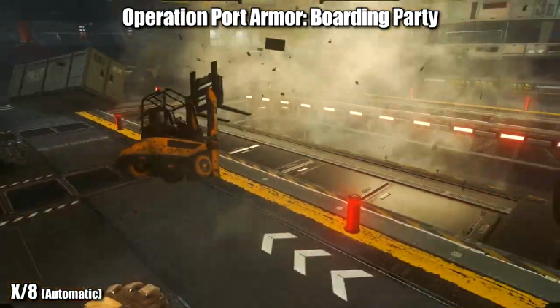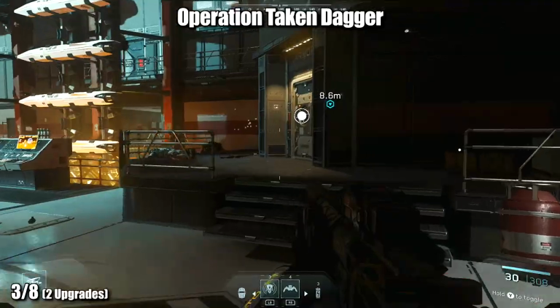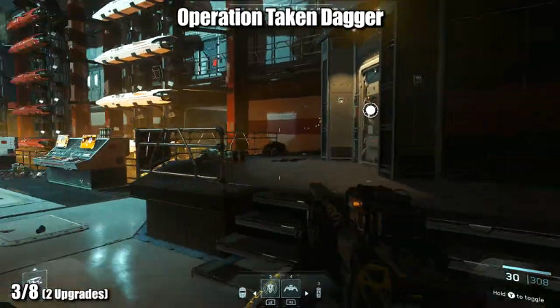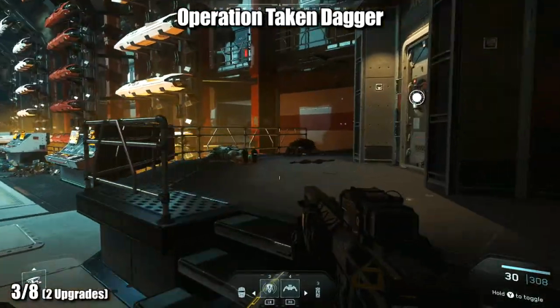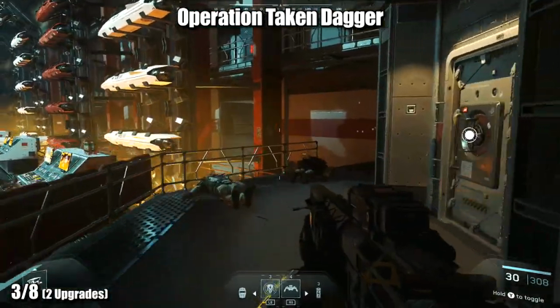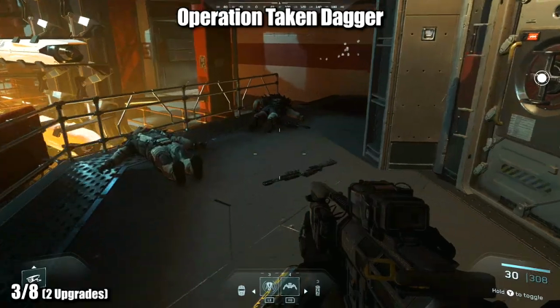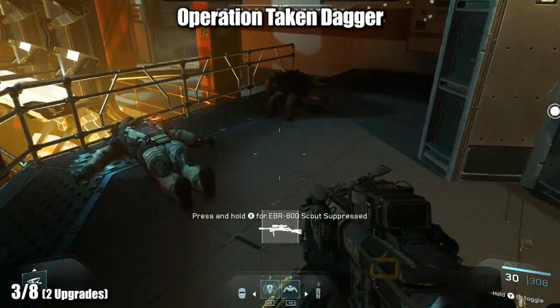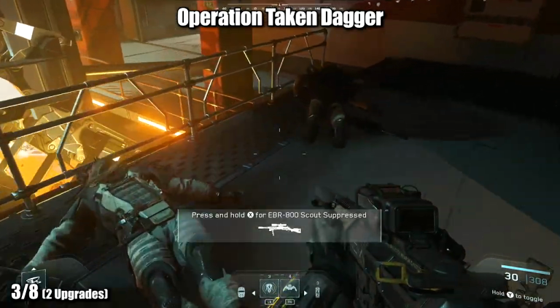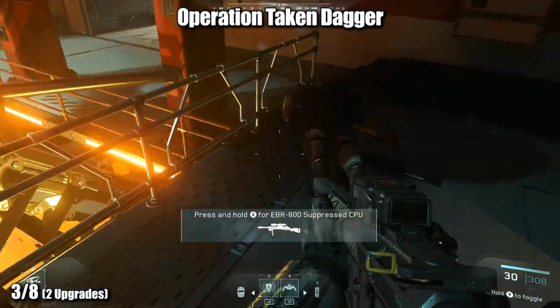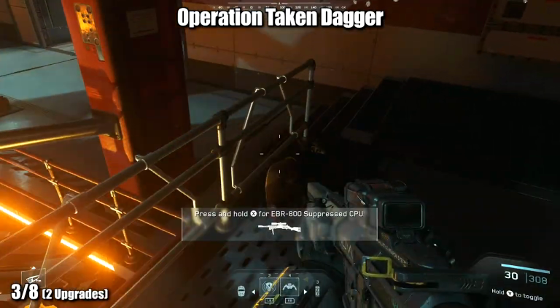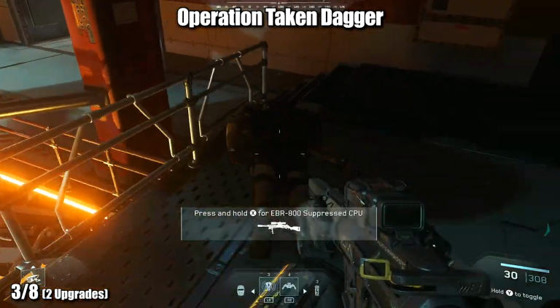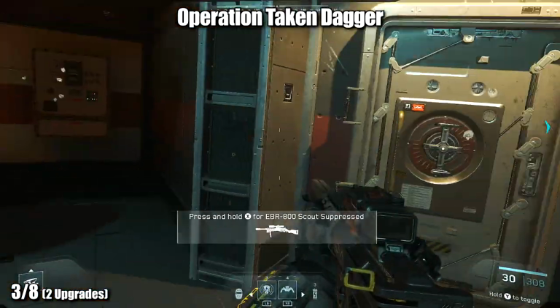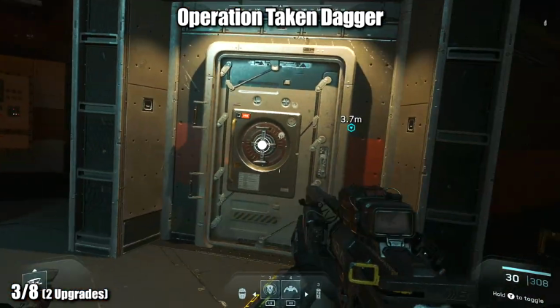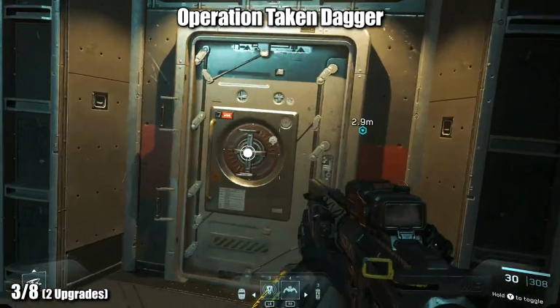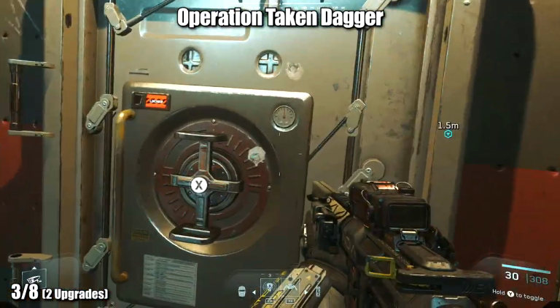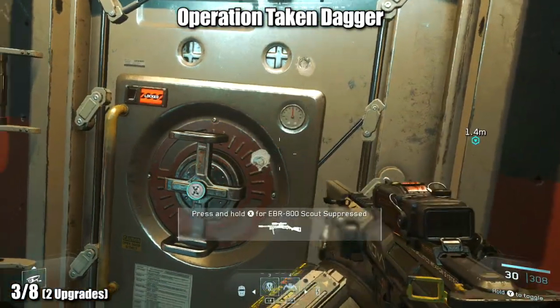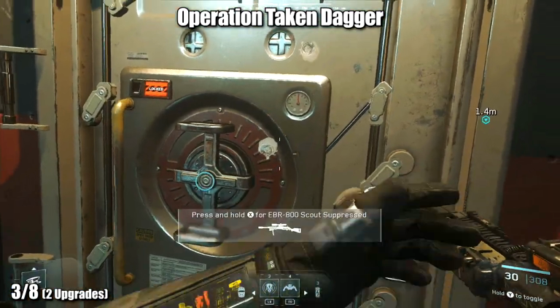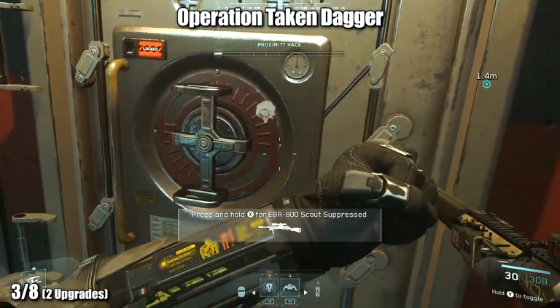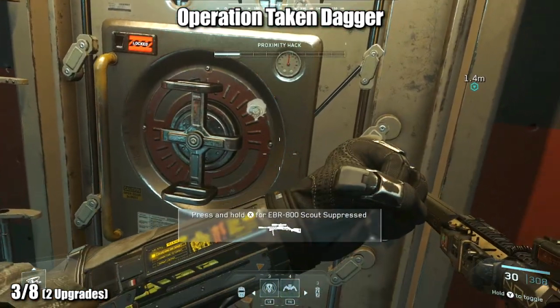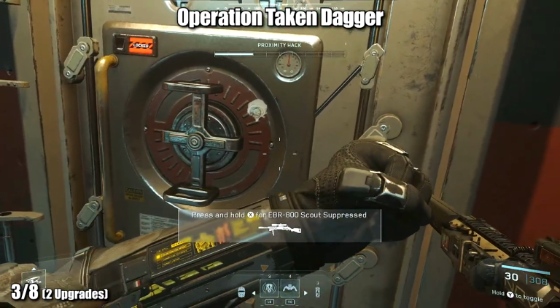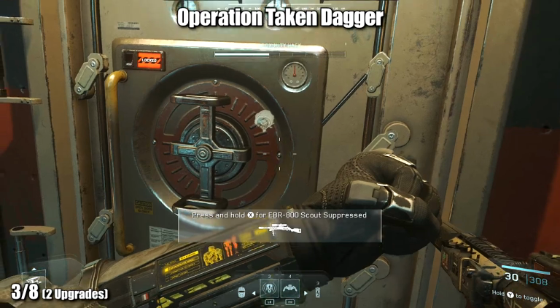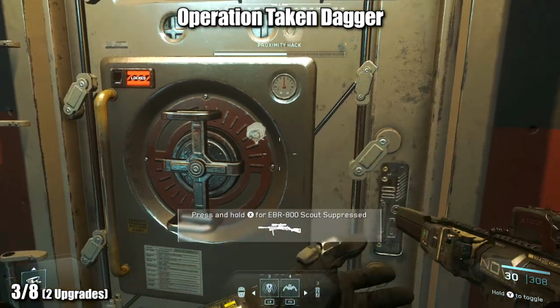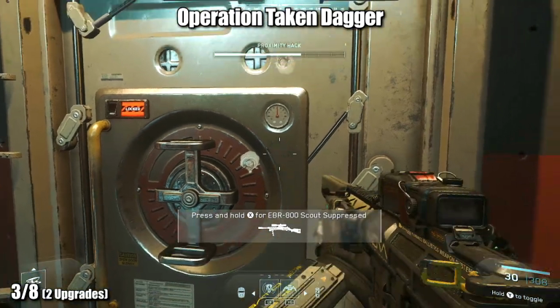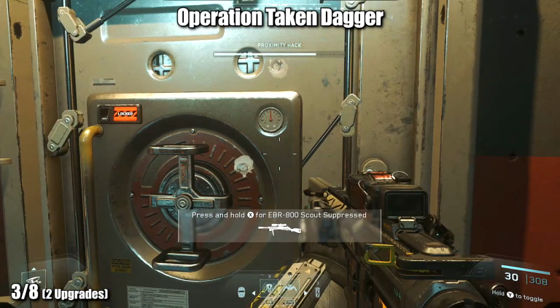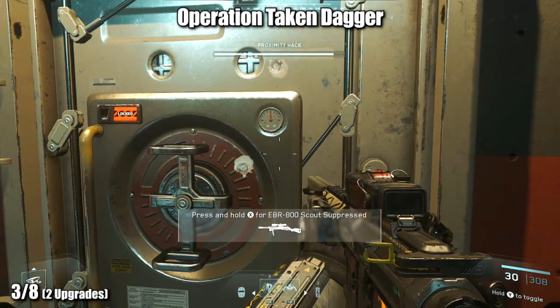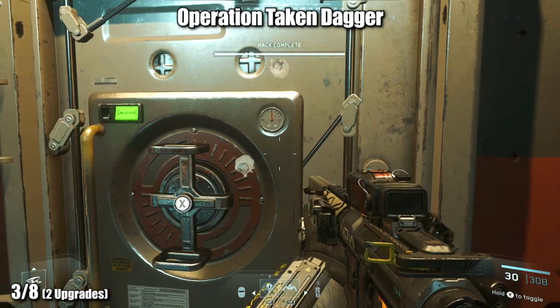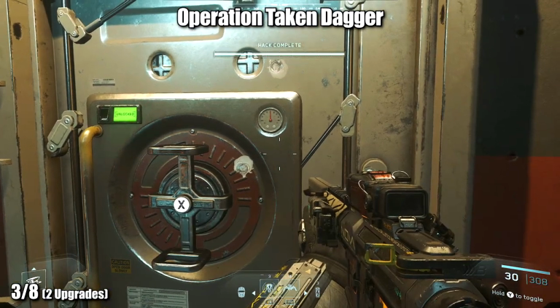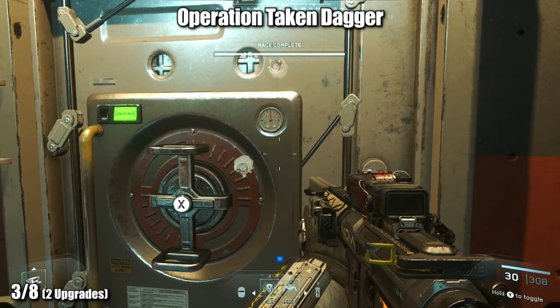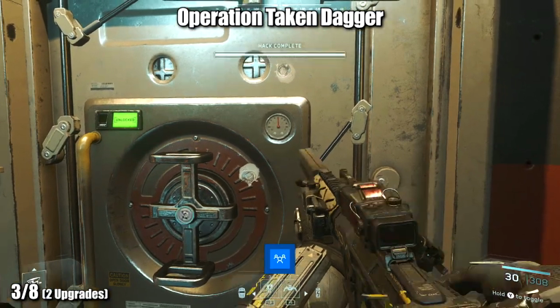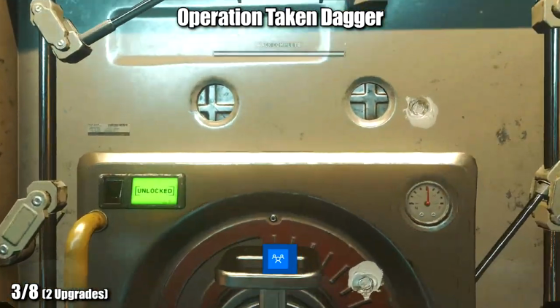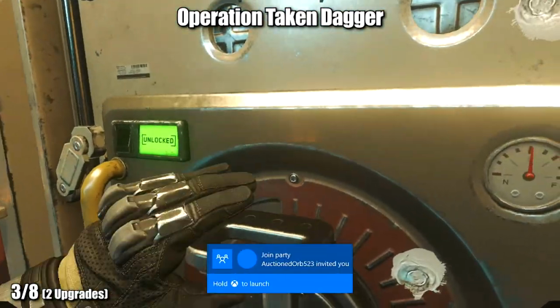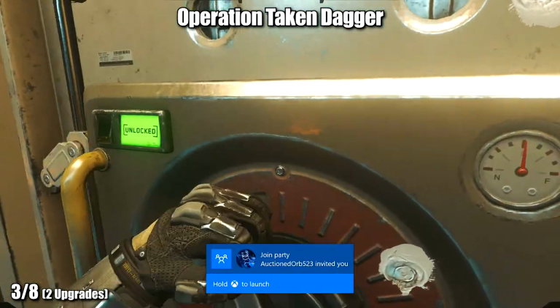You can find another upgrade station in Operation Taken Dagger at the very end of the mission. As you enter your objective and go inside of the armory, it should be blatantly obvious at the back of the room.